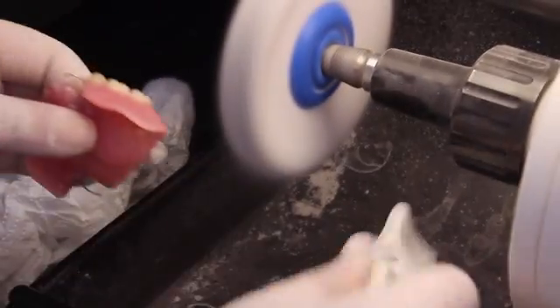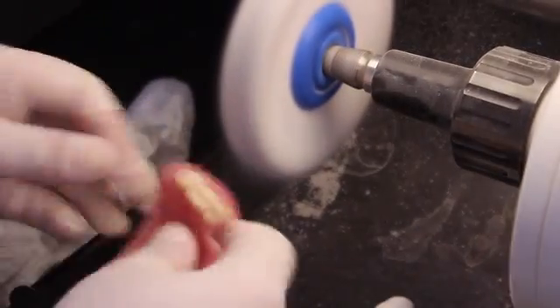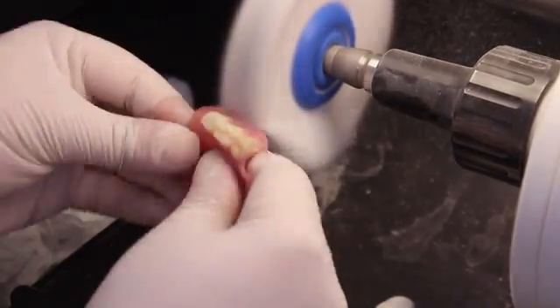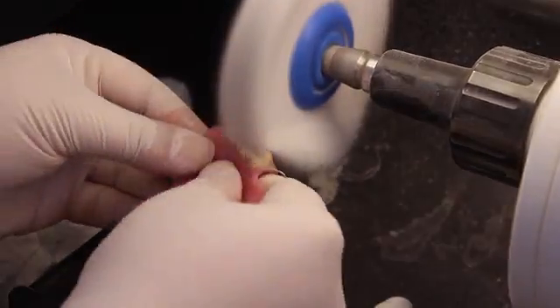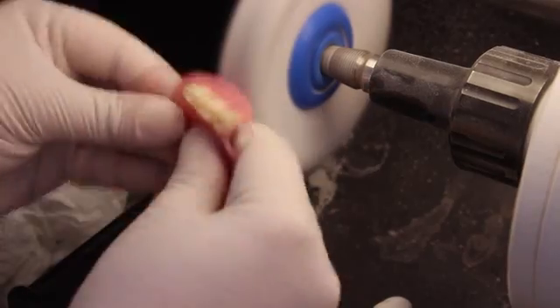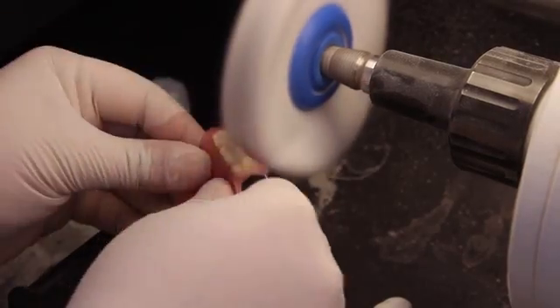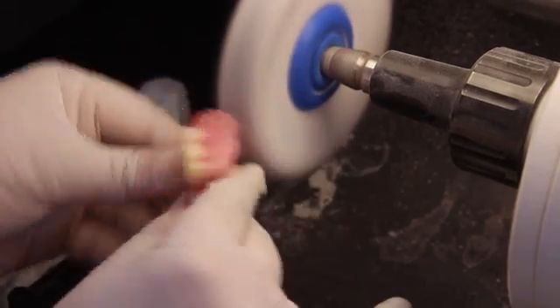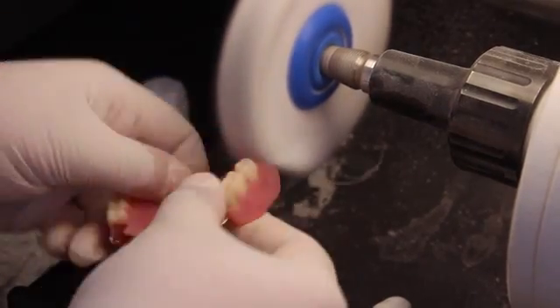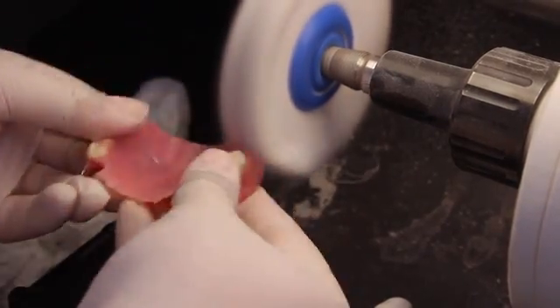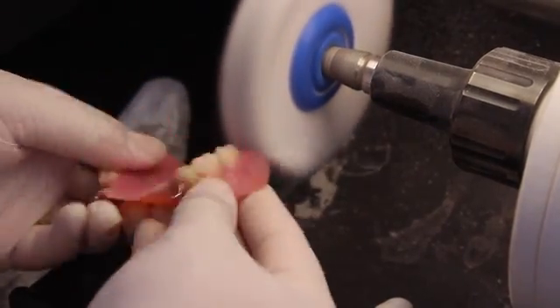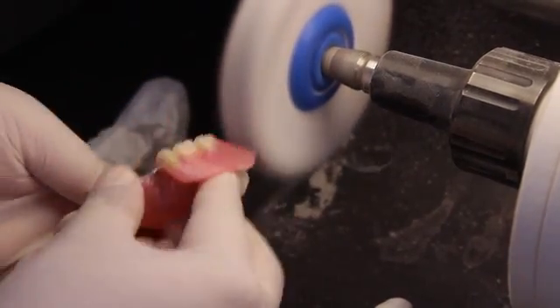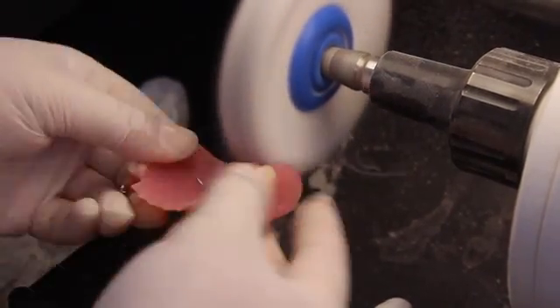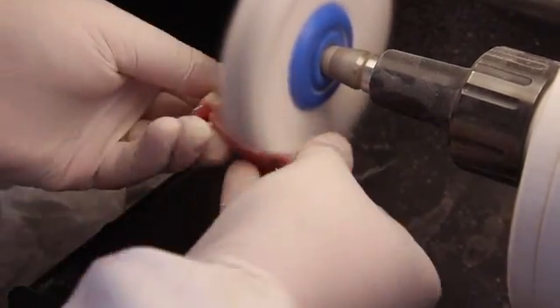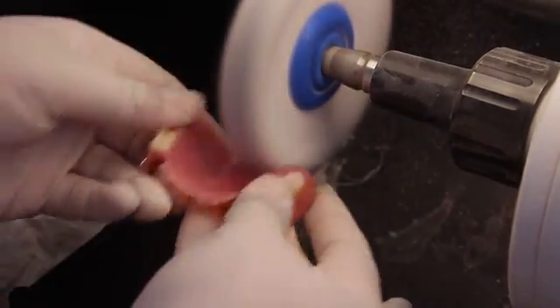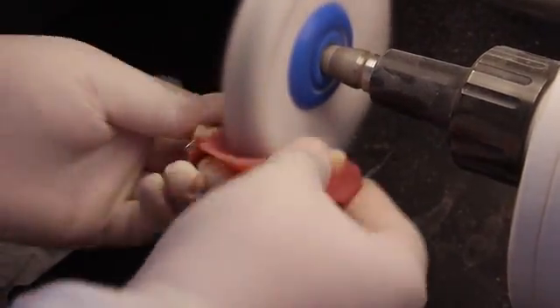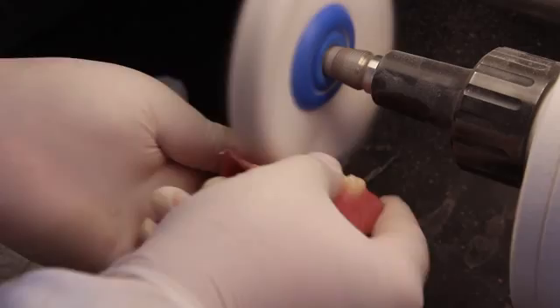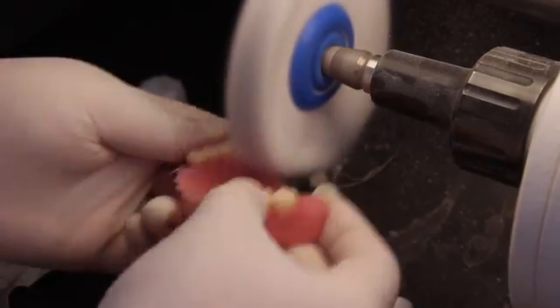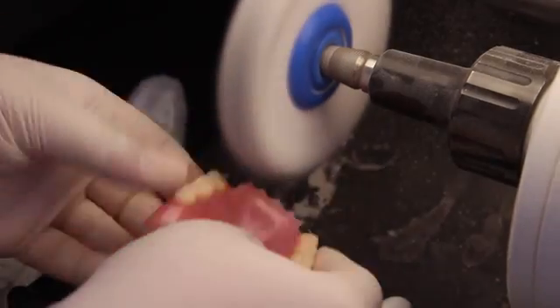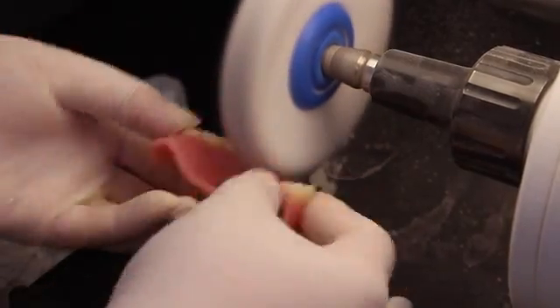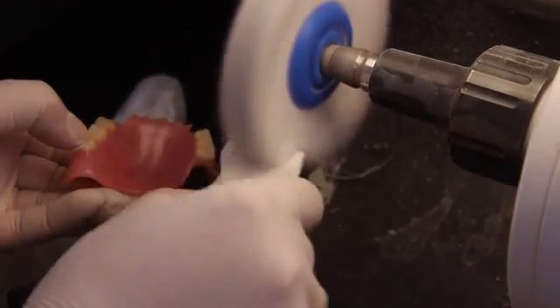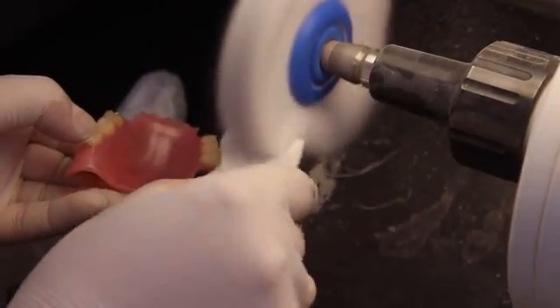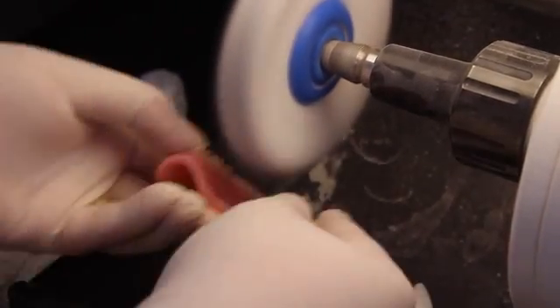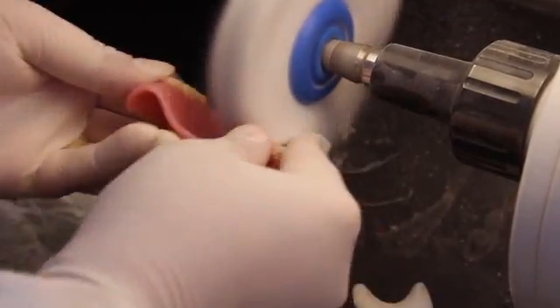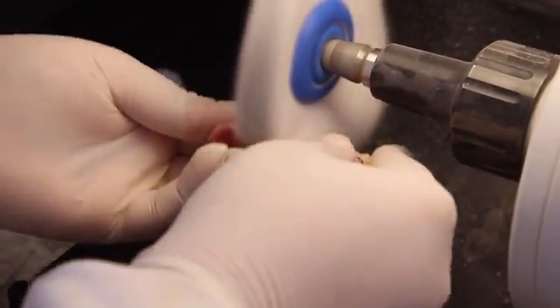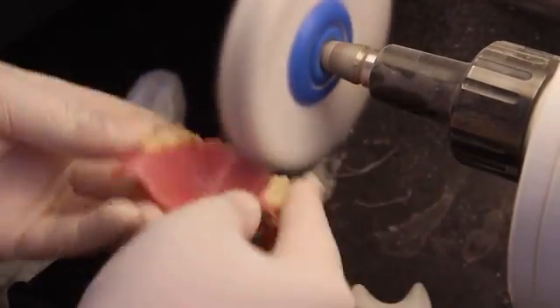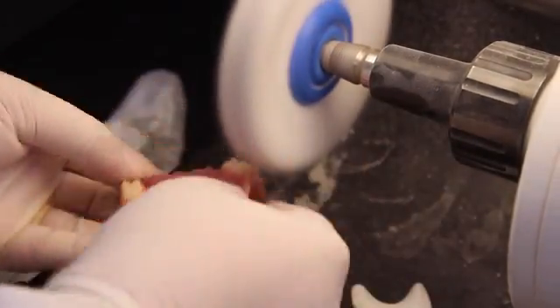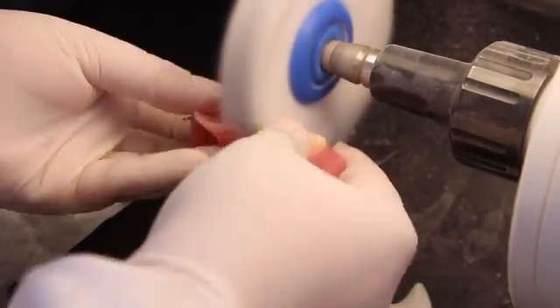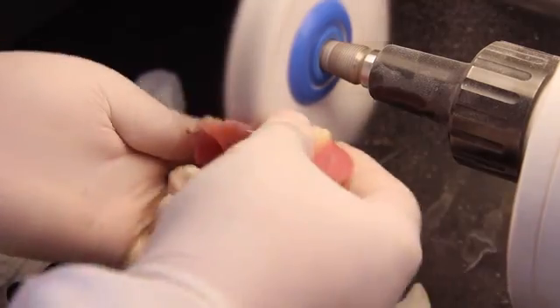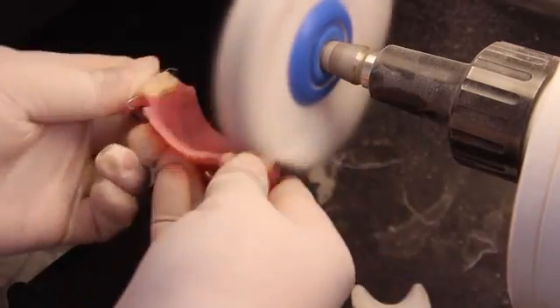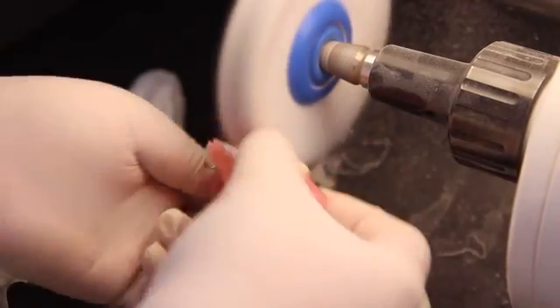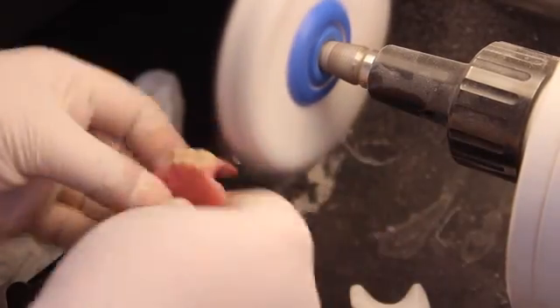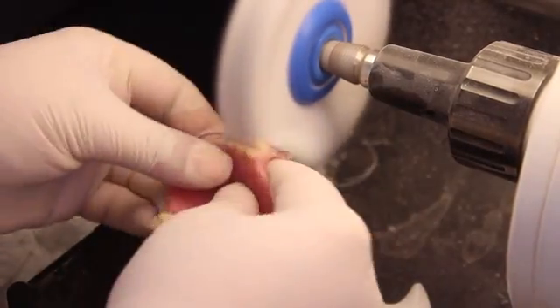Note that as you are polishing the acrylic resin, you need to hold it with both hands against the wheel. Minimal pressure should be applied. Be careful not to over-polish, because this might thin out the acrylic material and weaken the denture base.